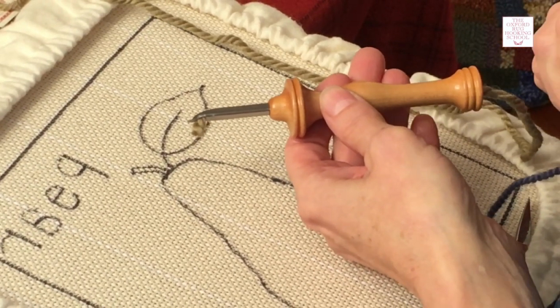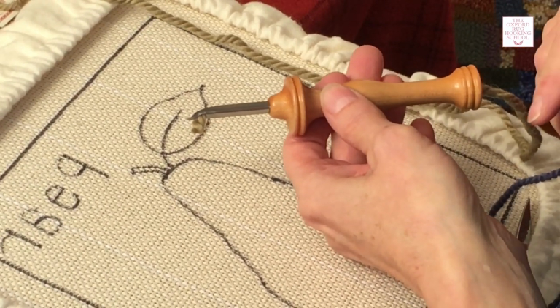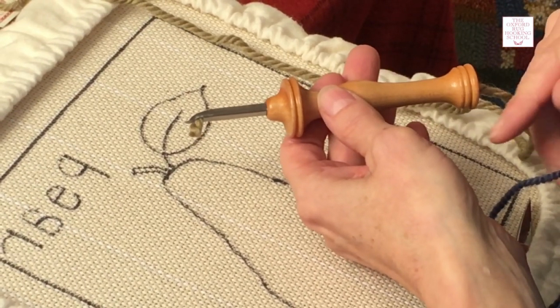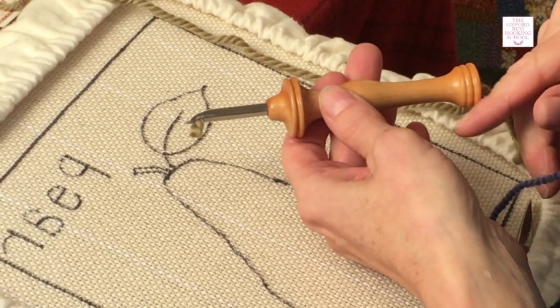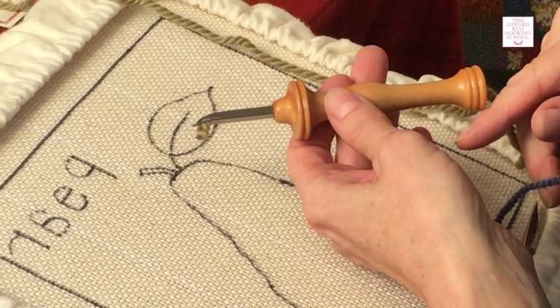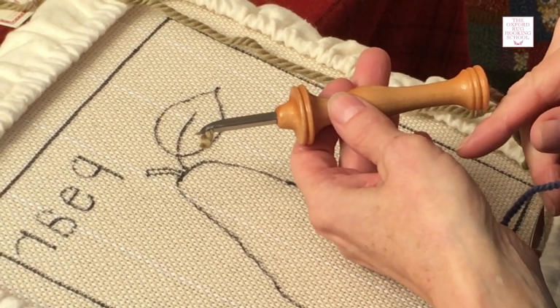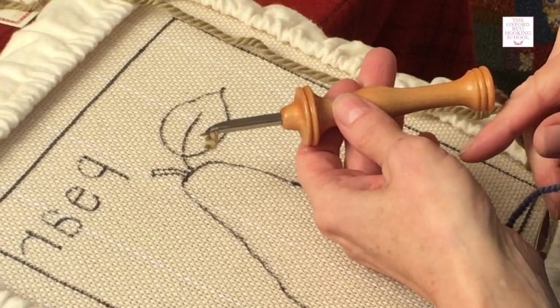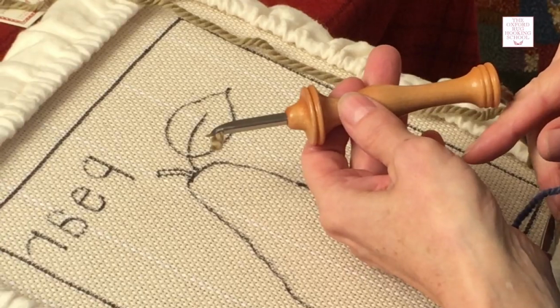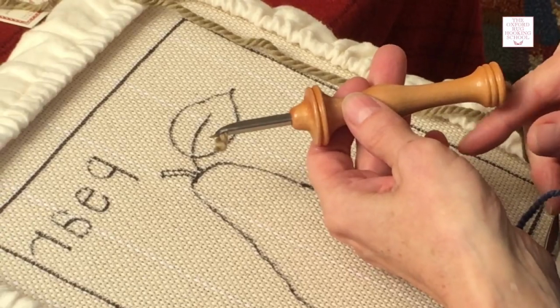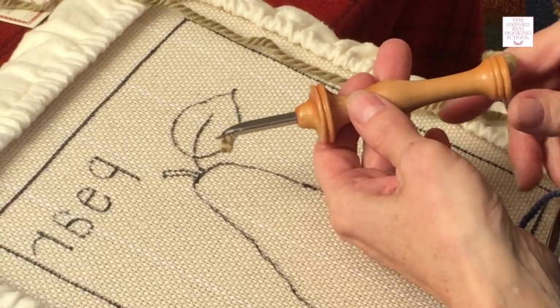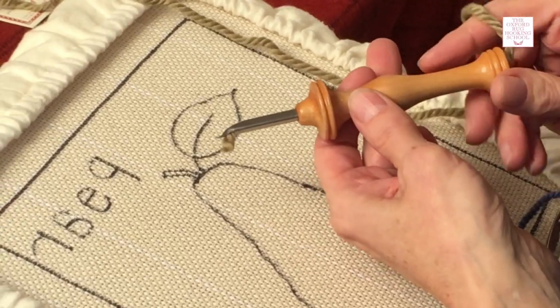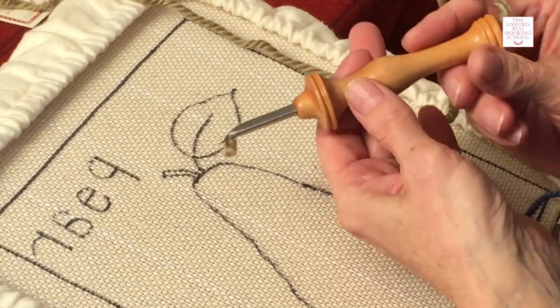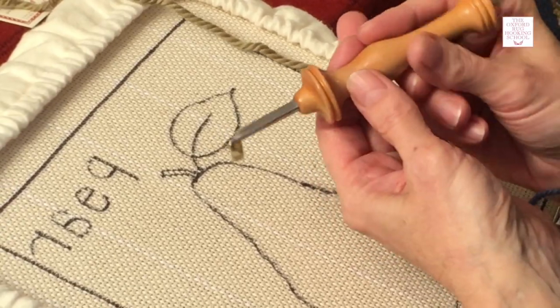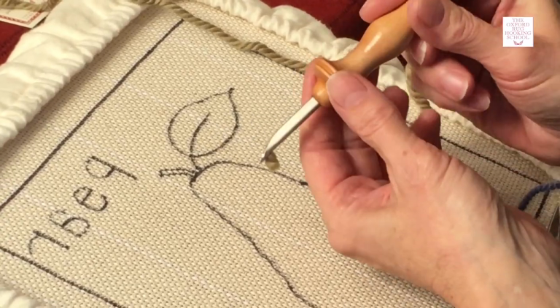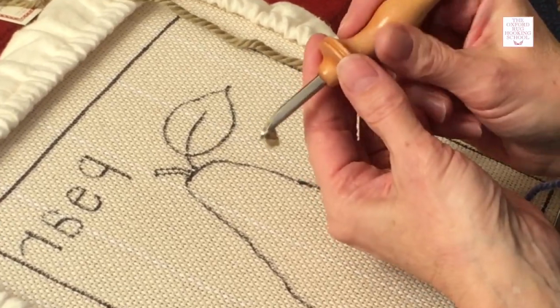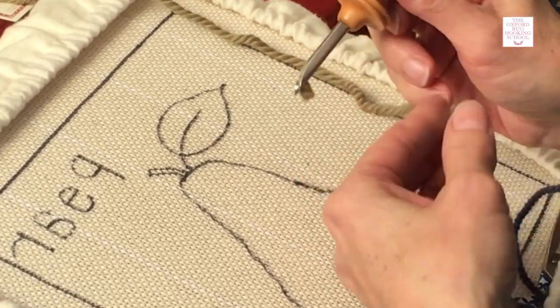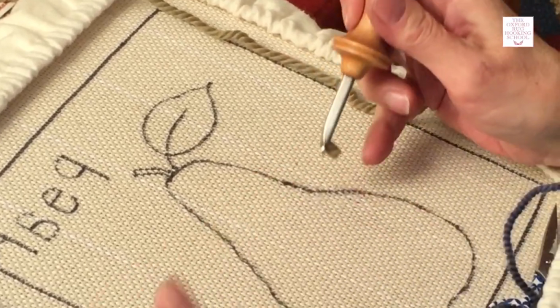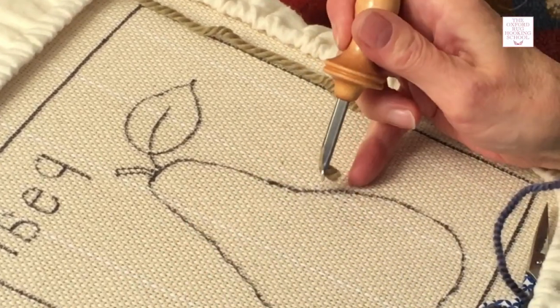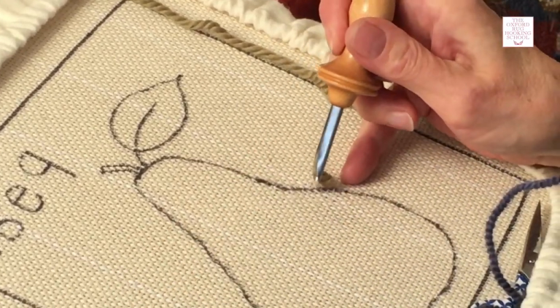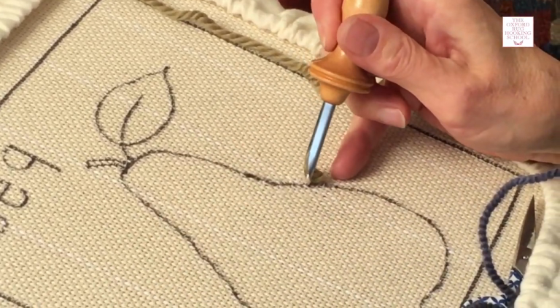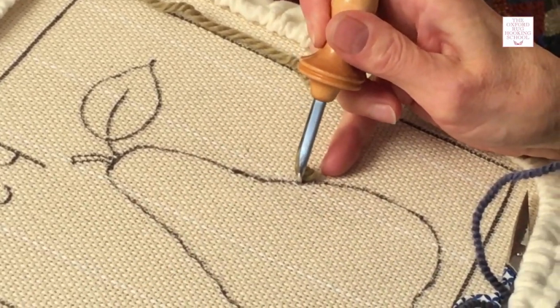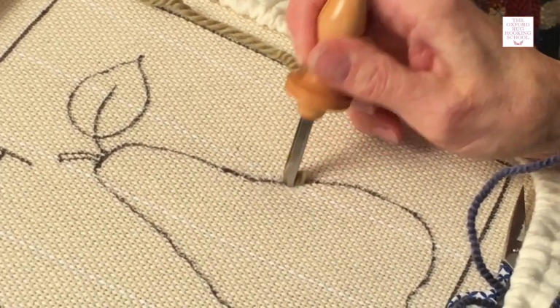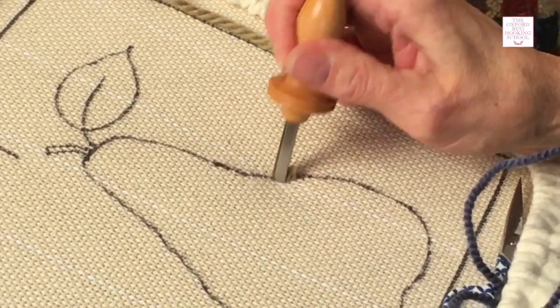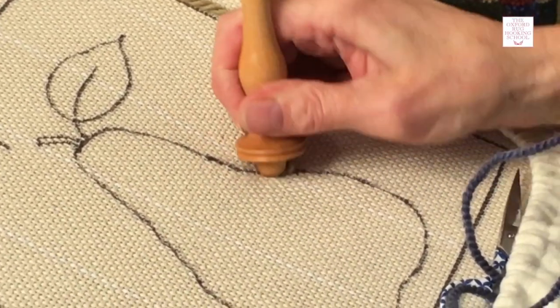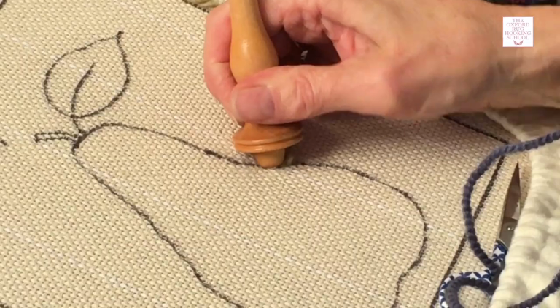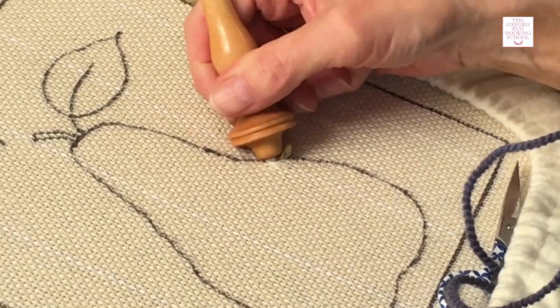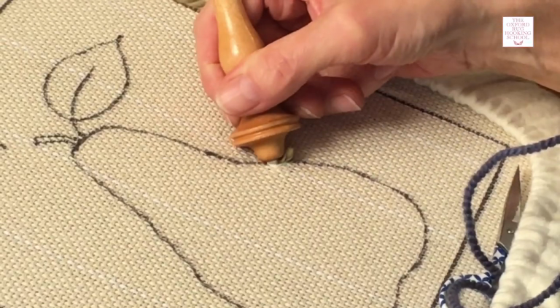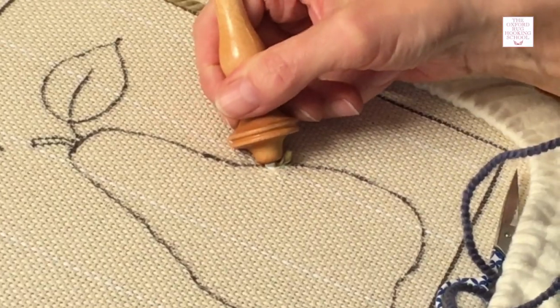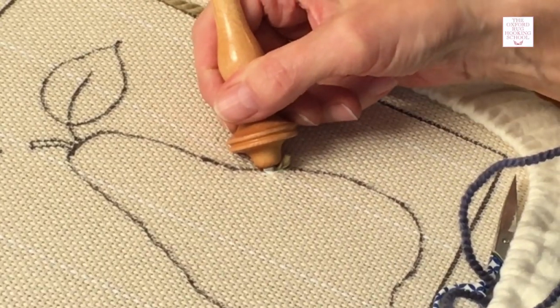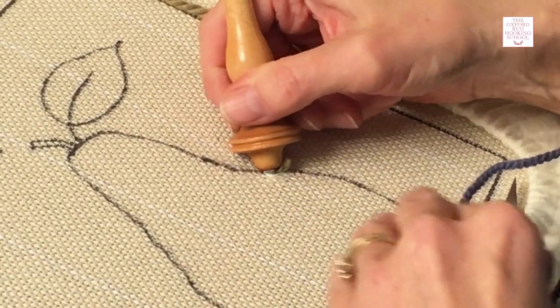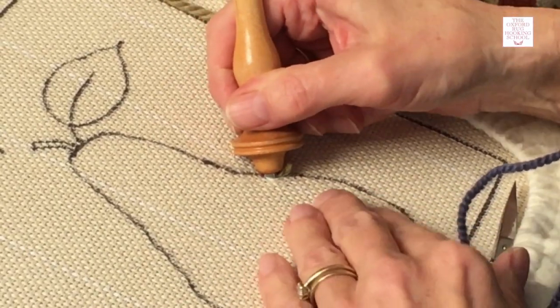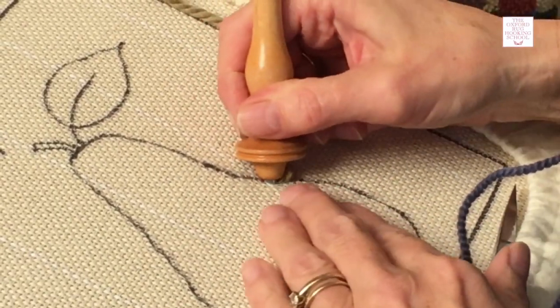If you start with any more than that you're wasting a lot of yarn. Starting is really easy — all you do is punch your needle in, that's all there is to it.